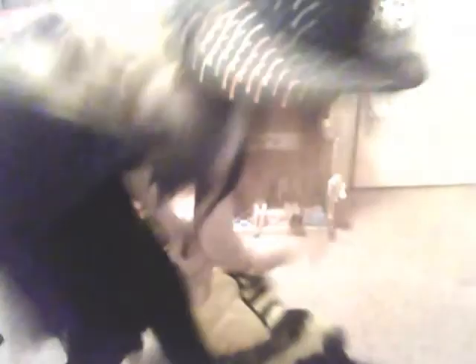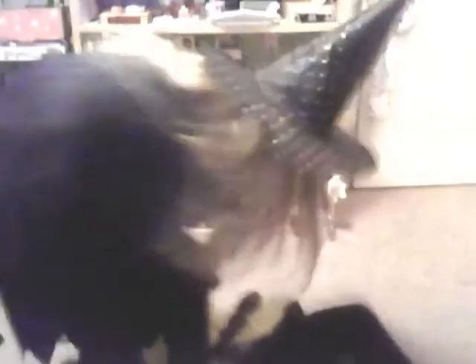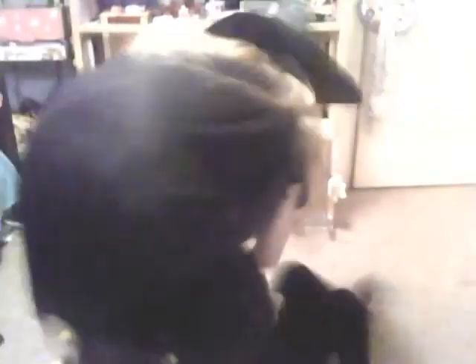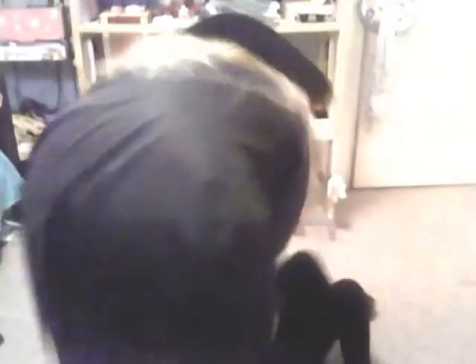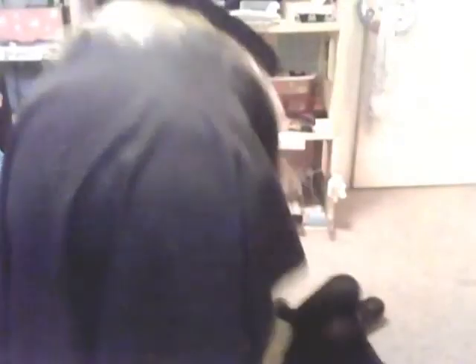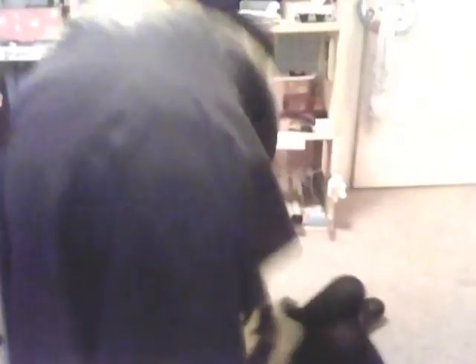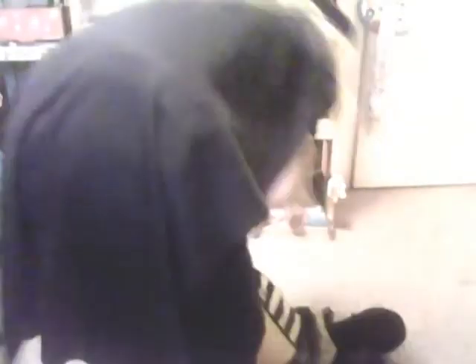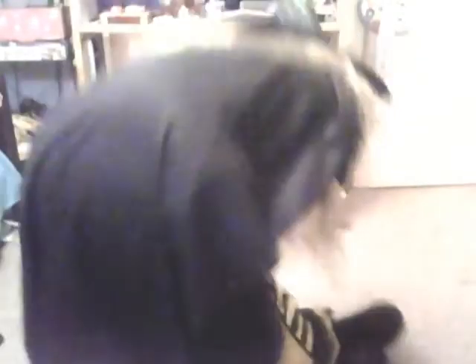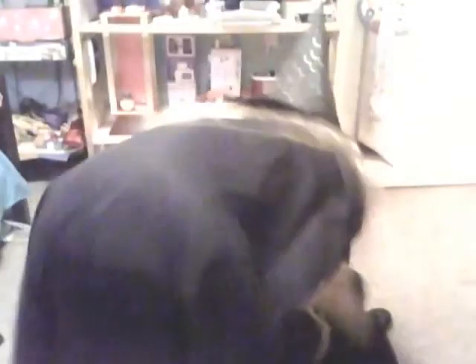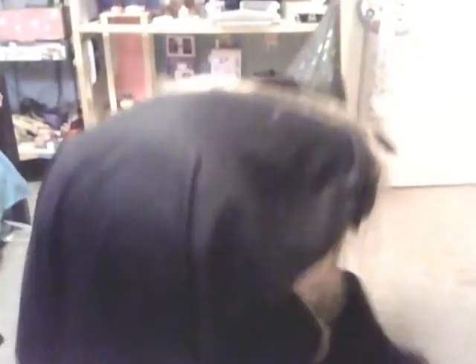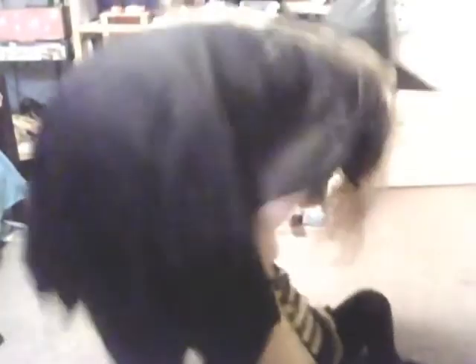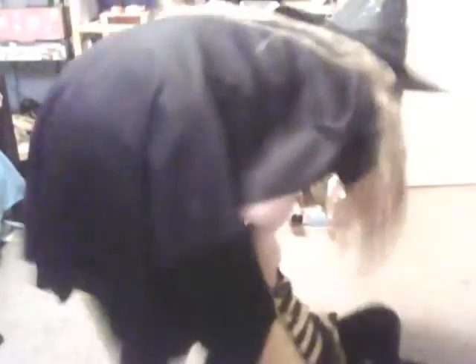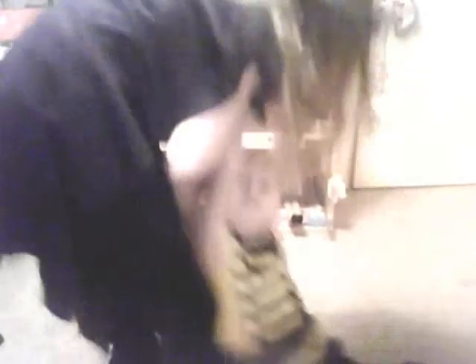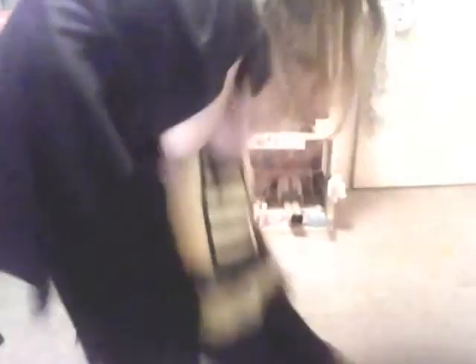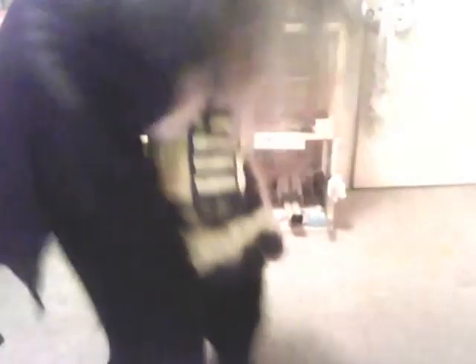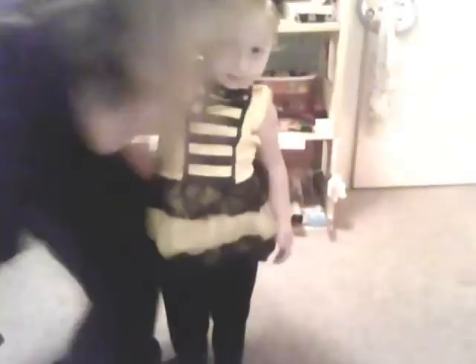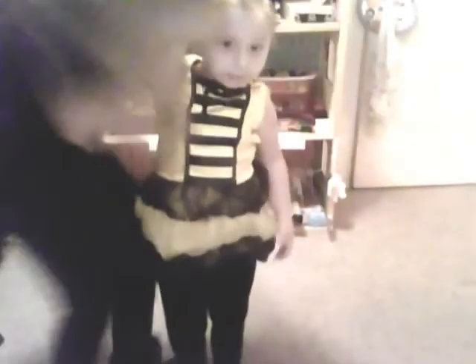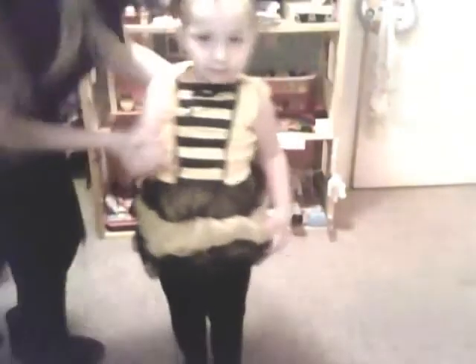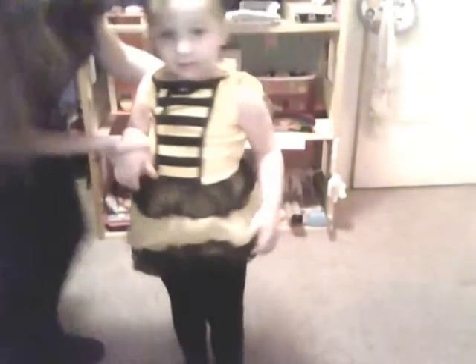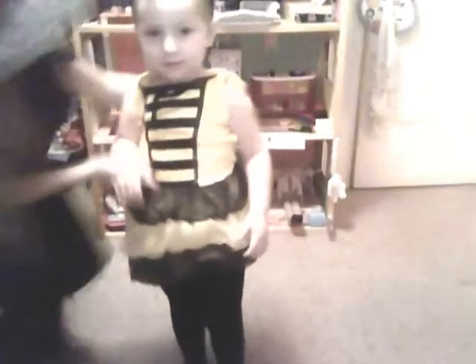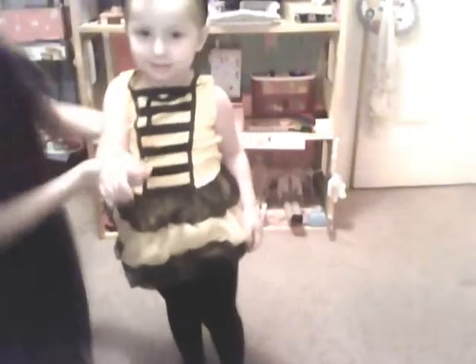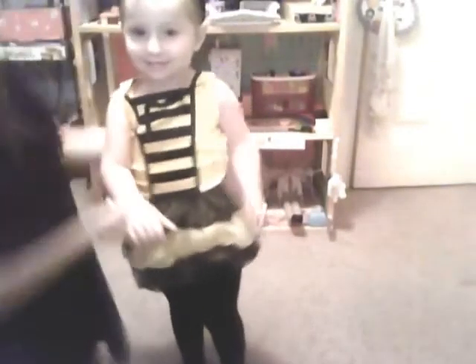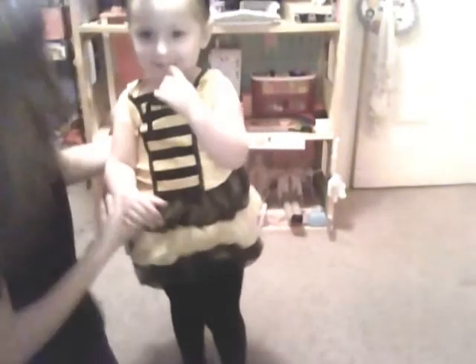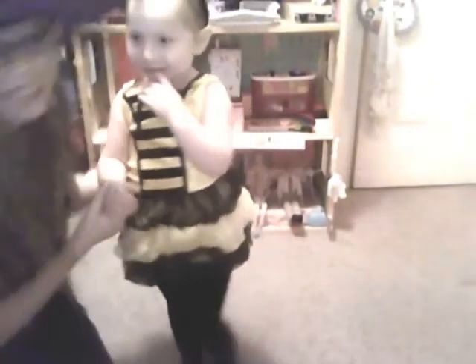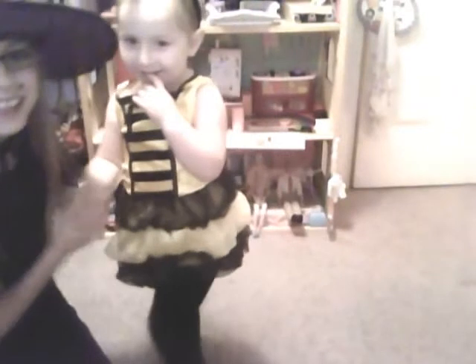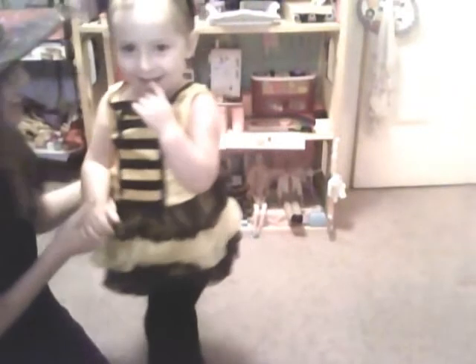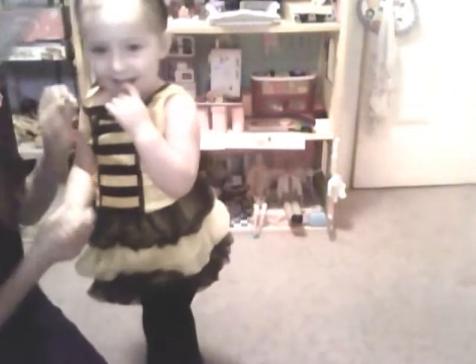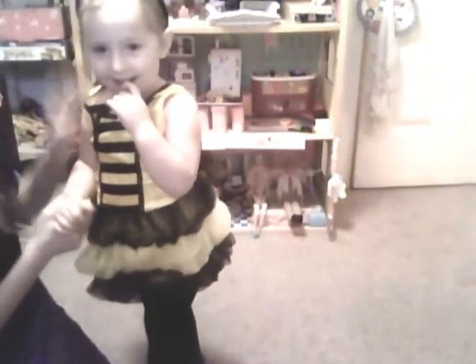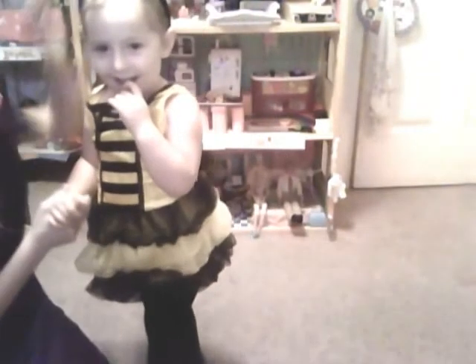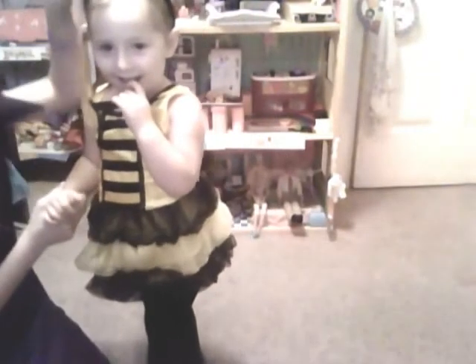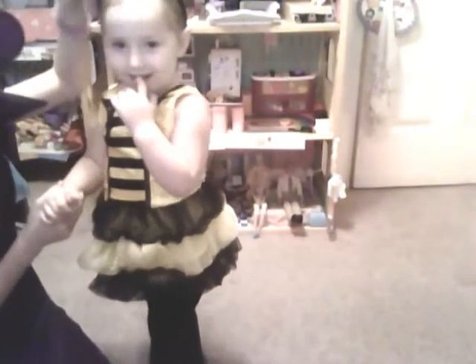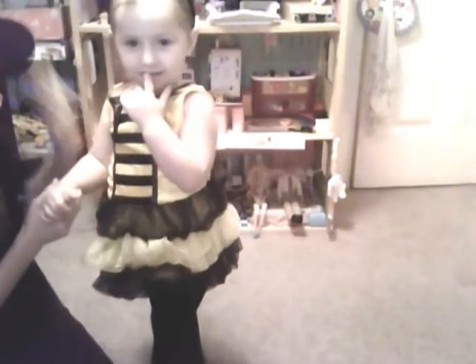Hey! Don't mess your hair up — get up, get up! You messed your hair up, Harley. Just go. Okay, ain't she cute? Look at her! She's a little bumblebee.